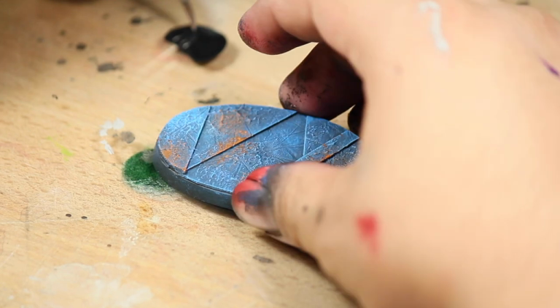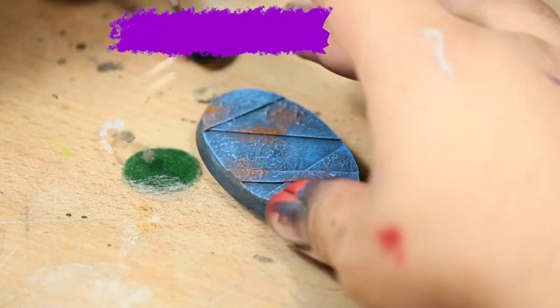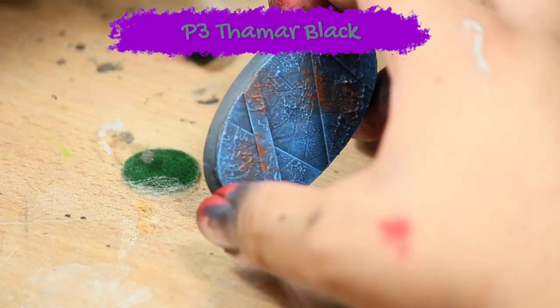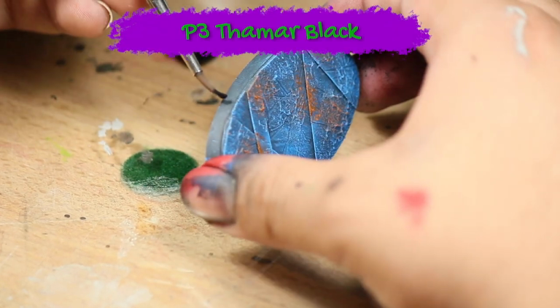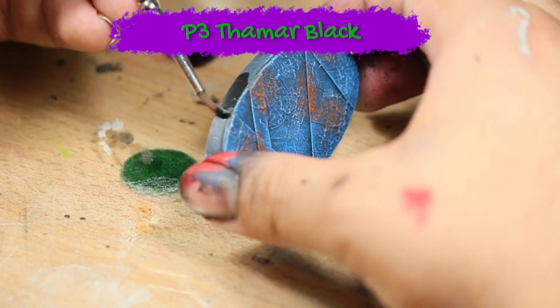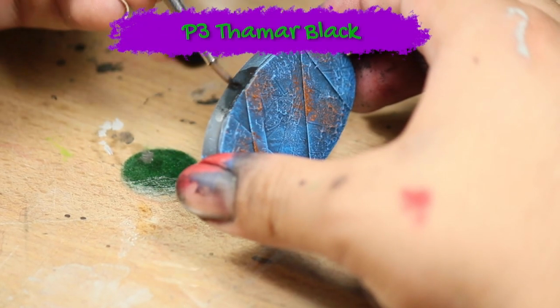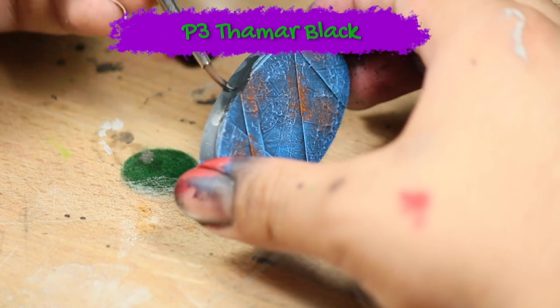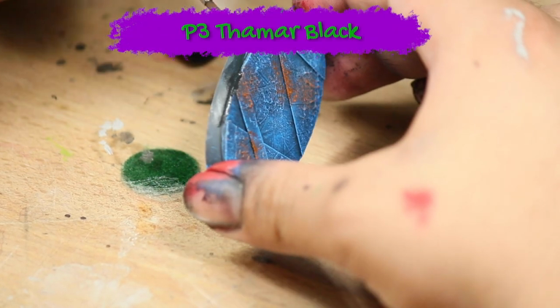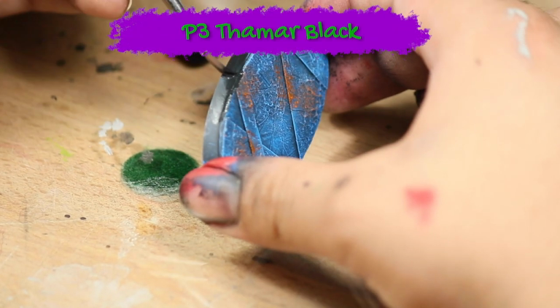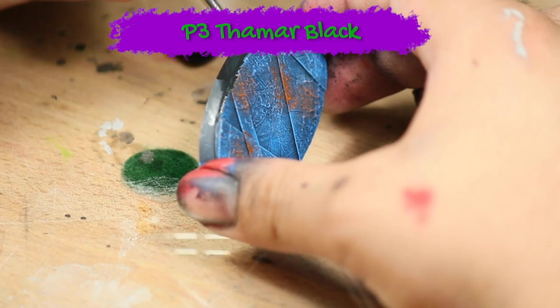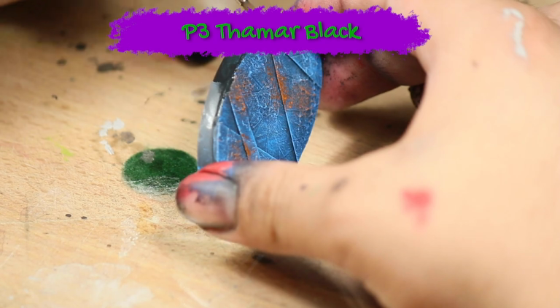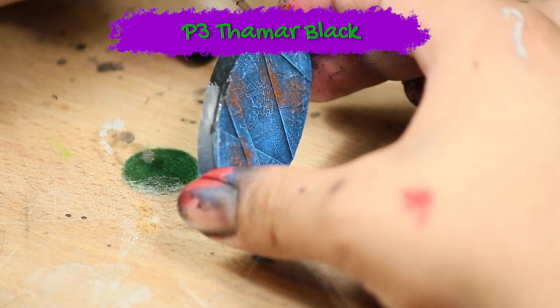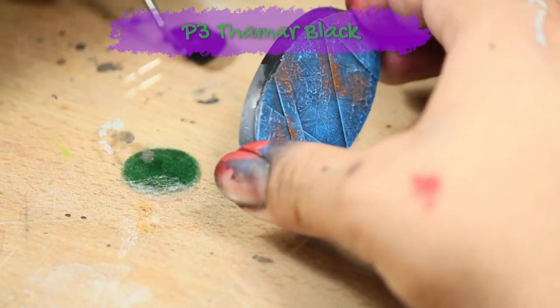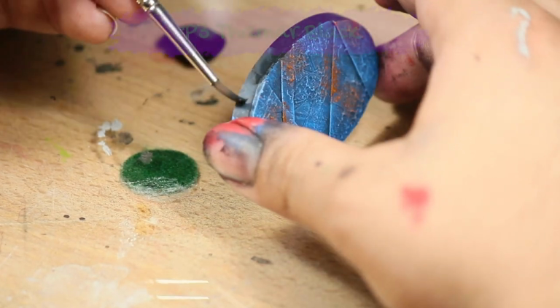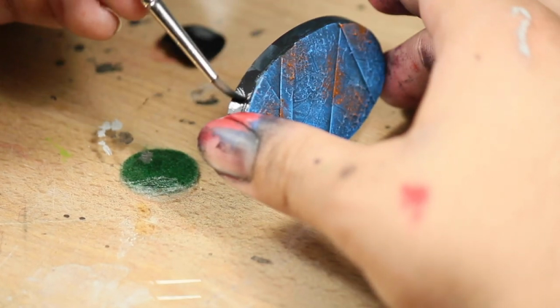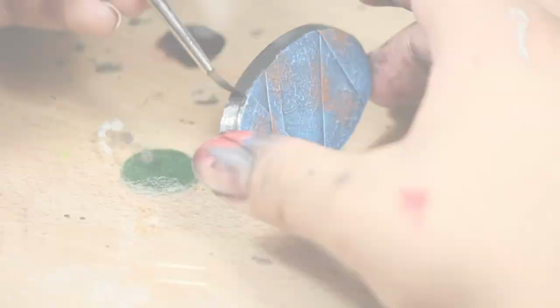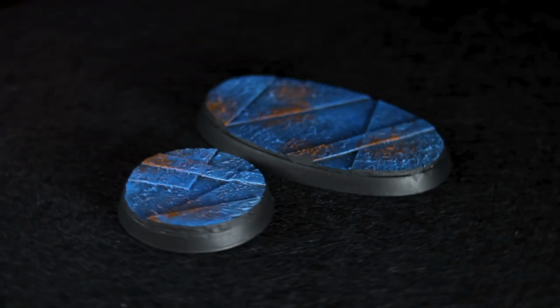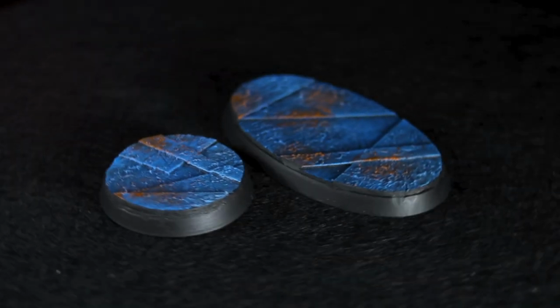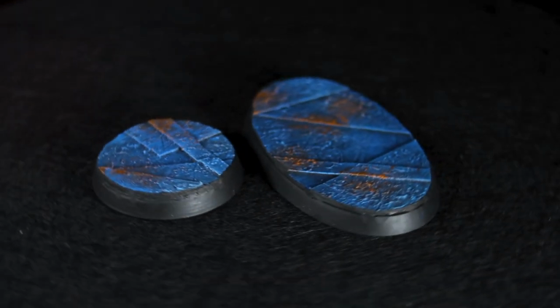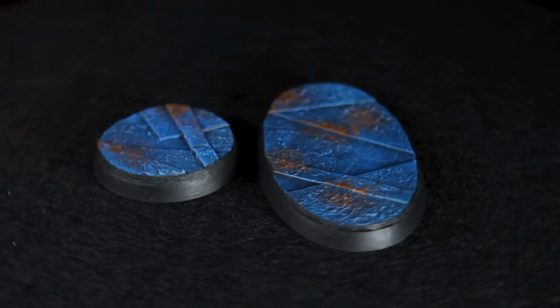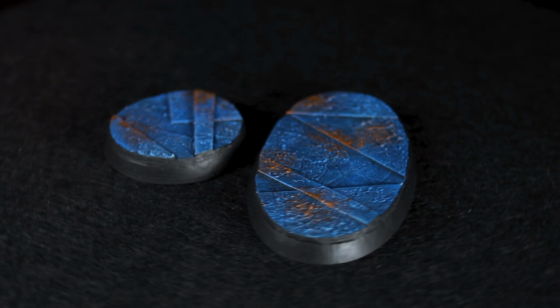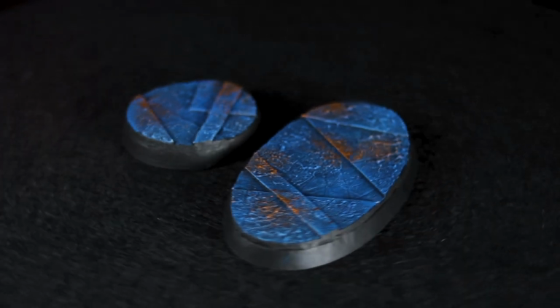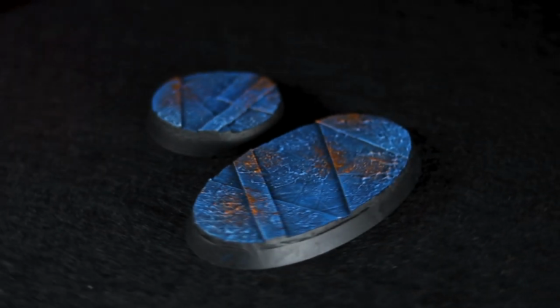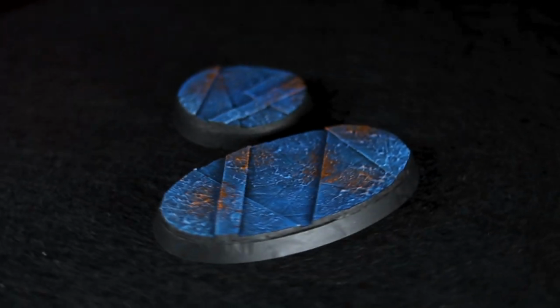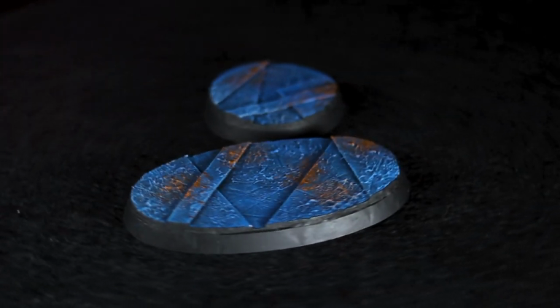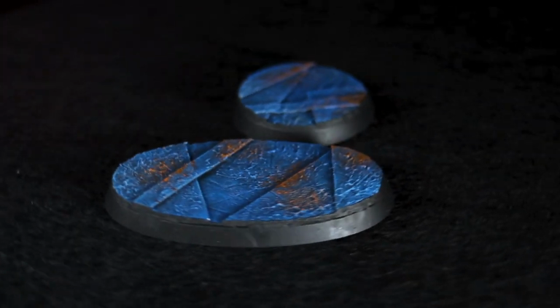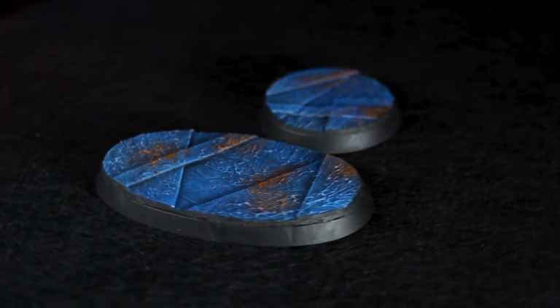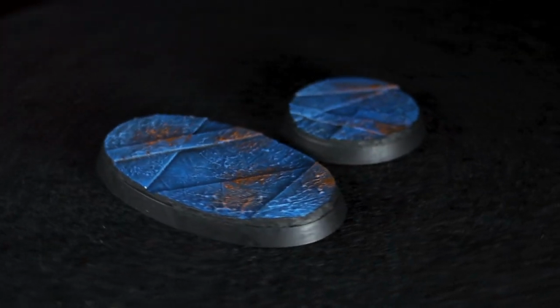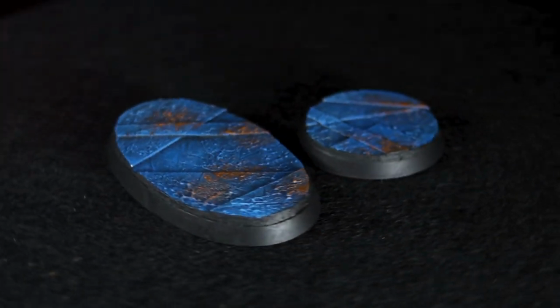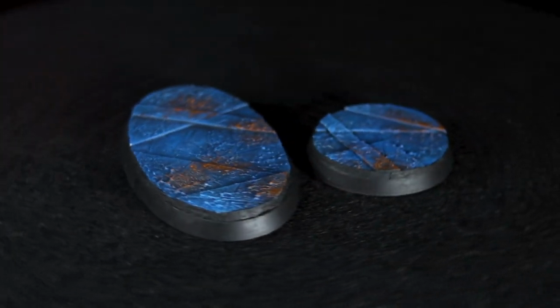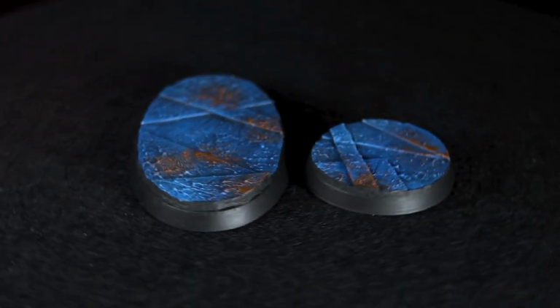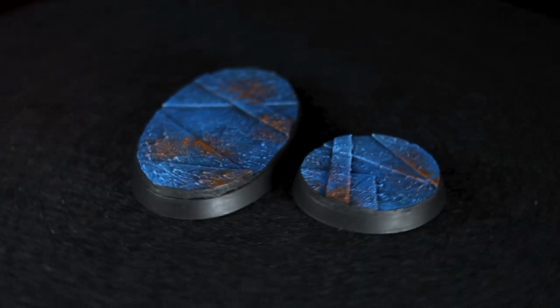Now the base is finished — the only thing left to do is to paint the skirt of the base black. And there are two finished sheet metal bases. I hope you guys enjoyed the video, thanks for watching.